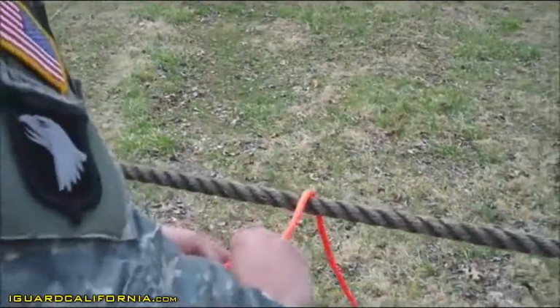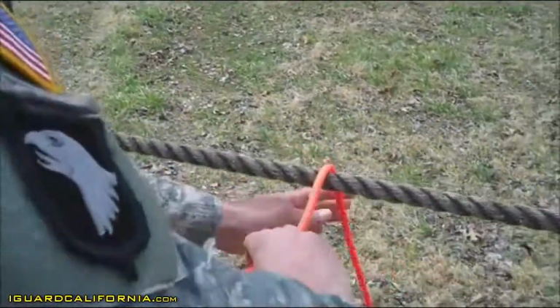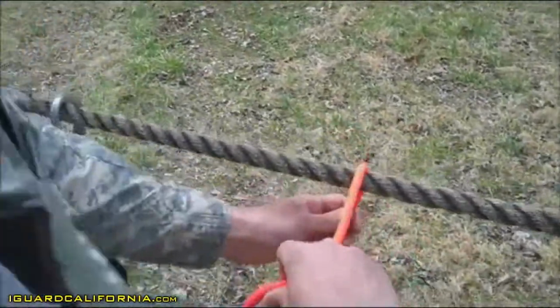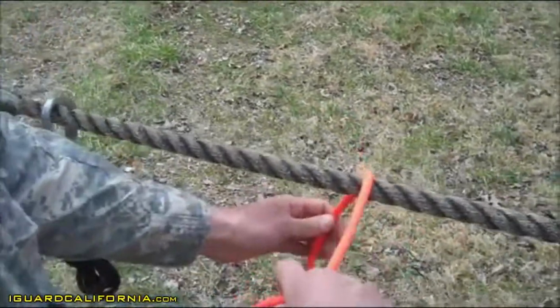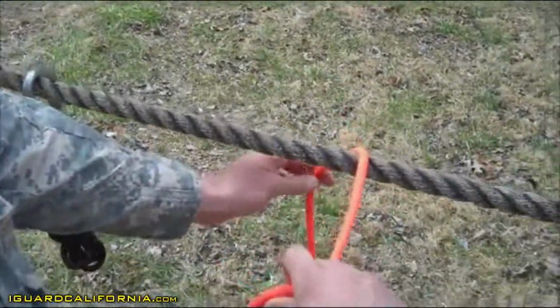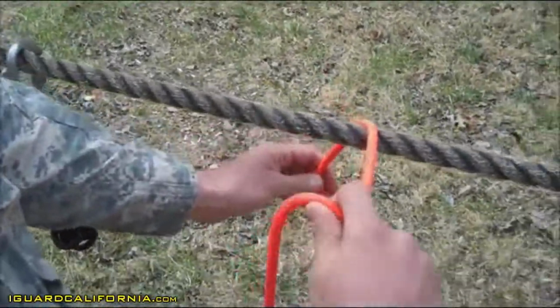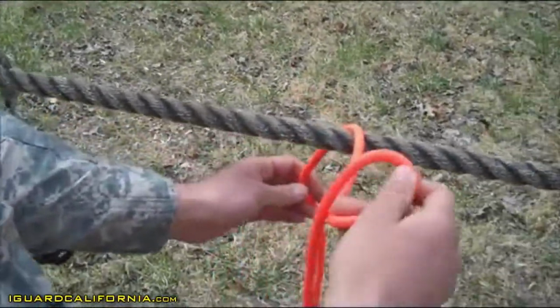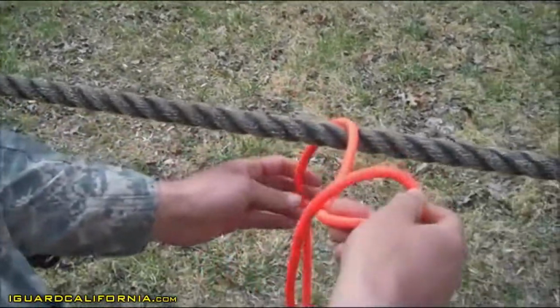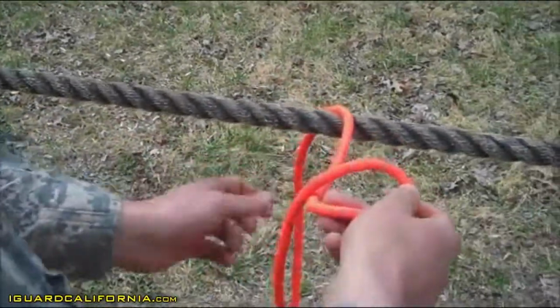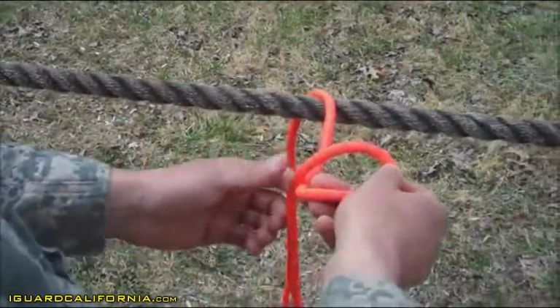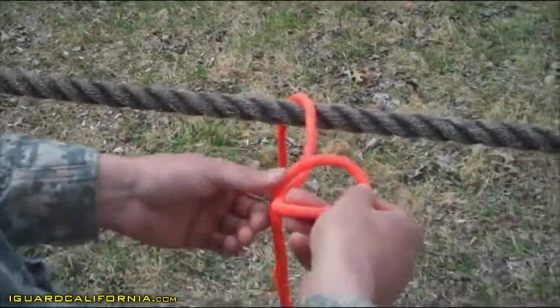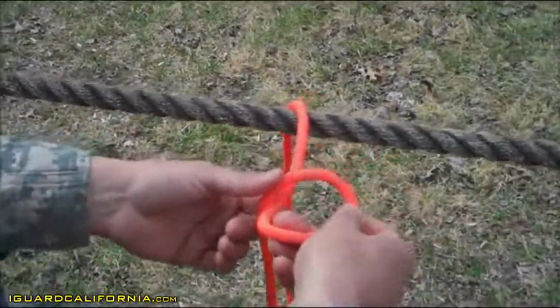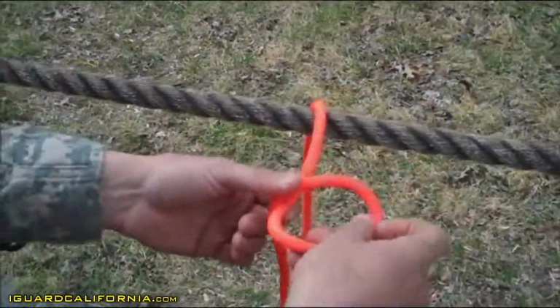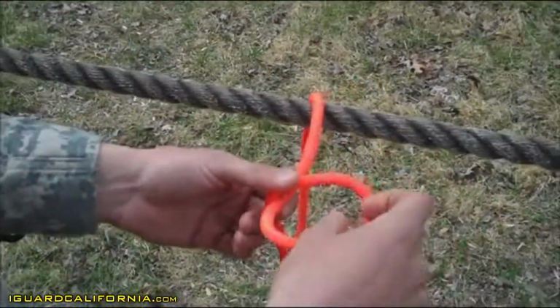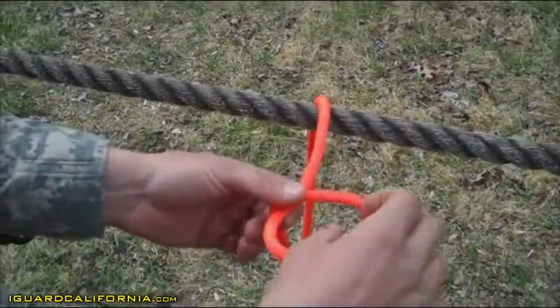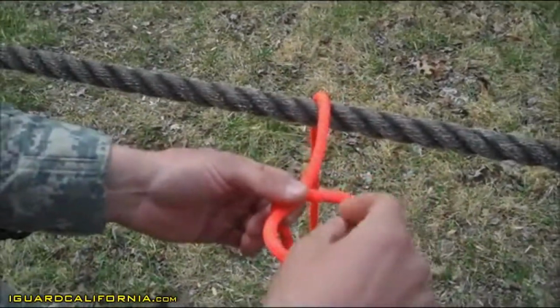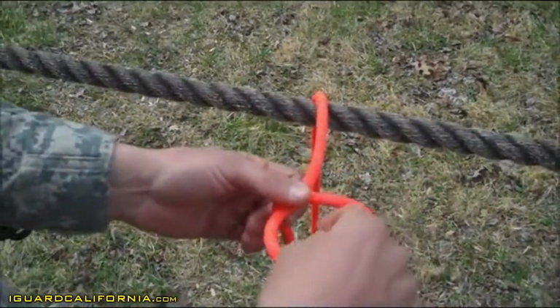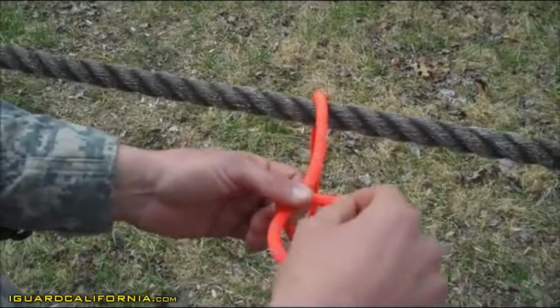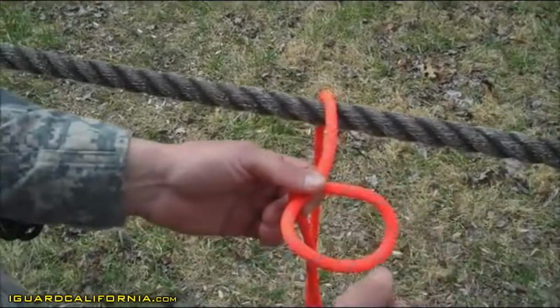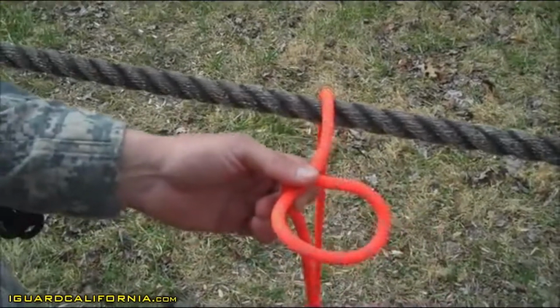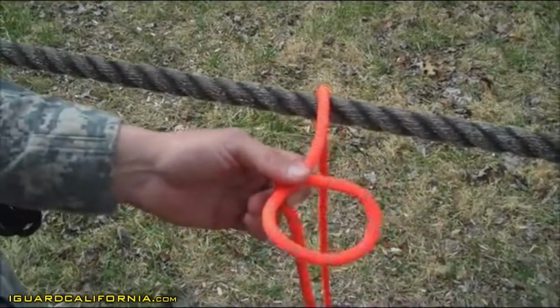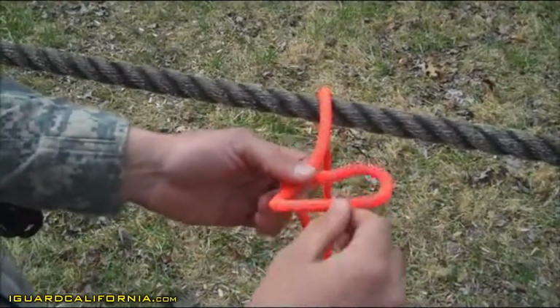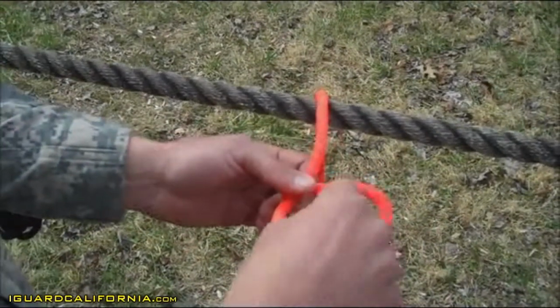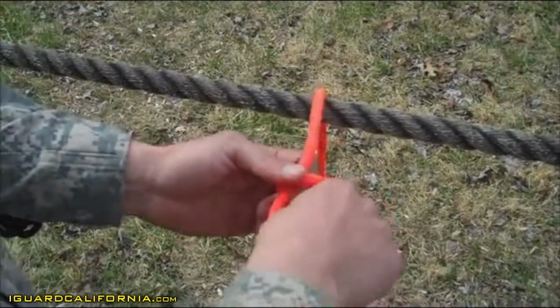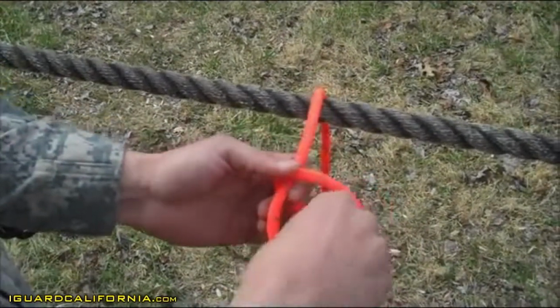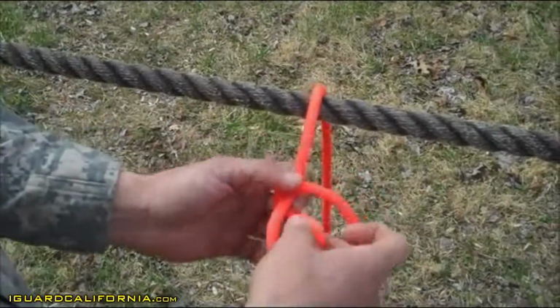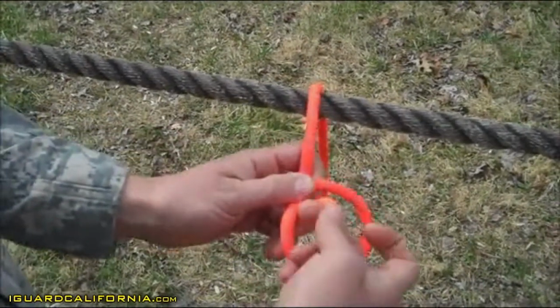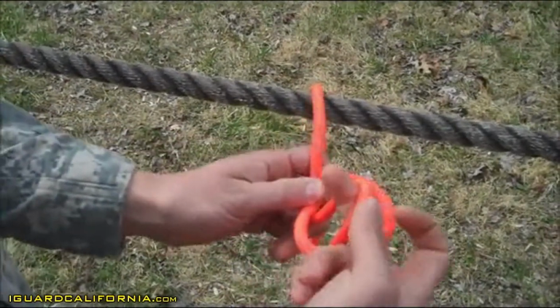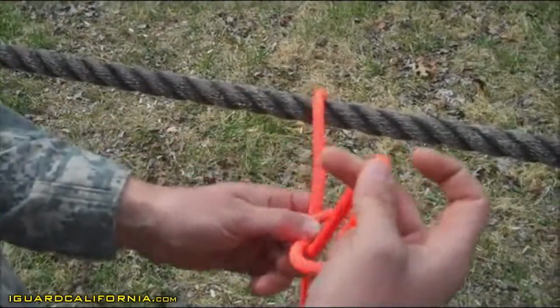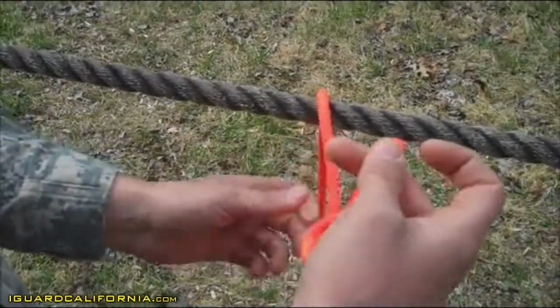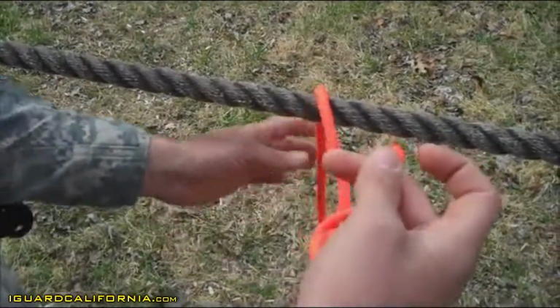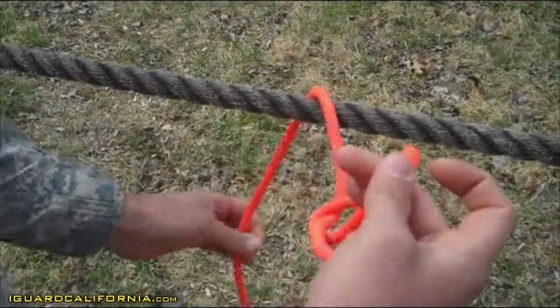Go ahead and create a turn. From that turn, you have a loop. In that loop, from your standing end, you're going to go ahead and pull up a bite of rope through that loop.